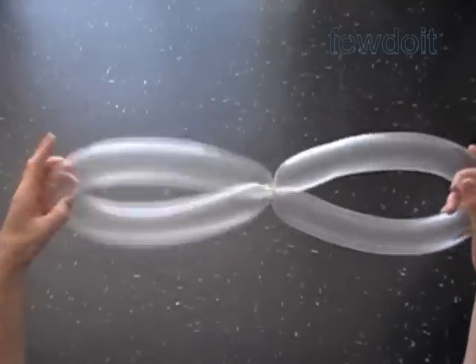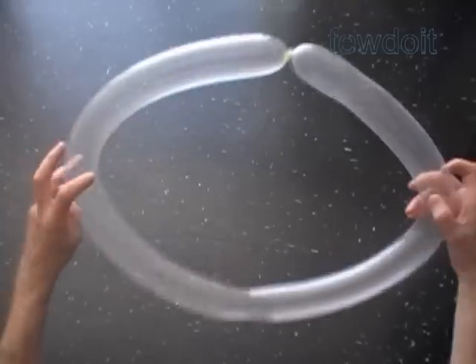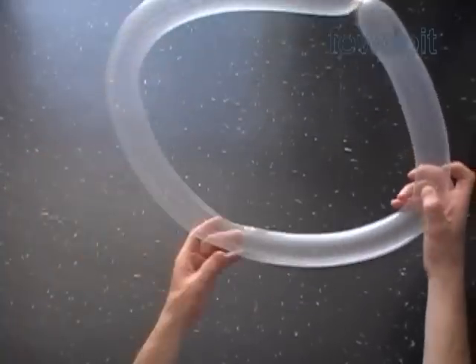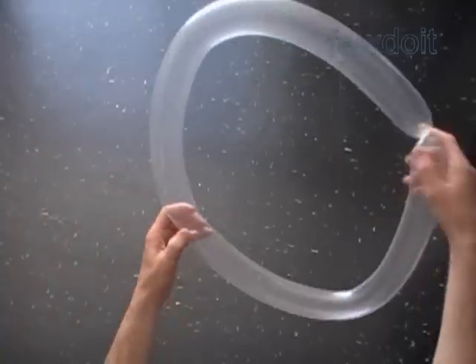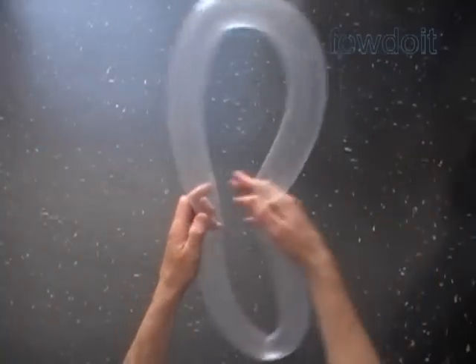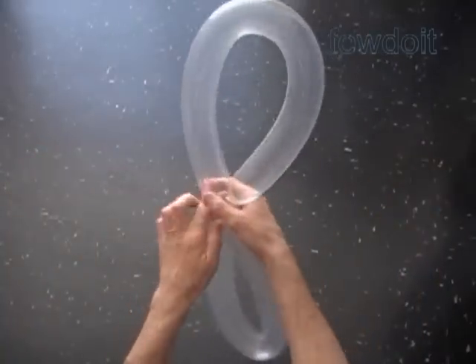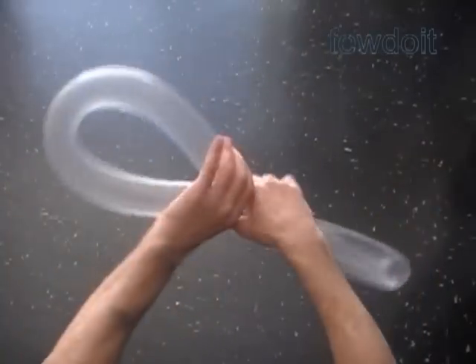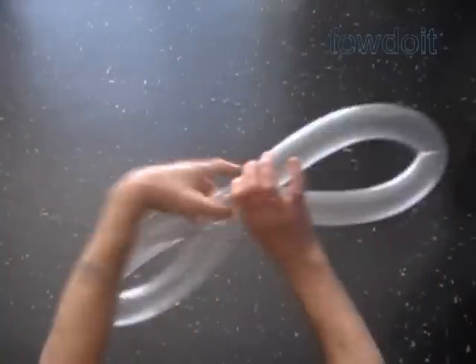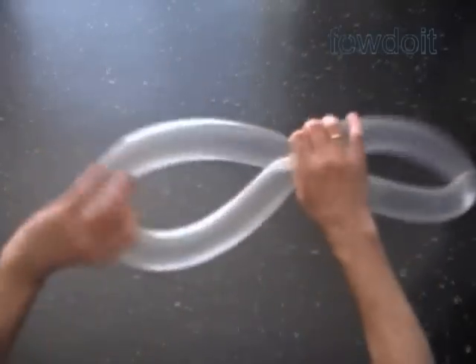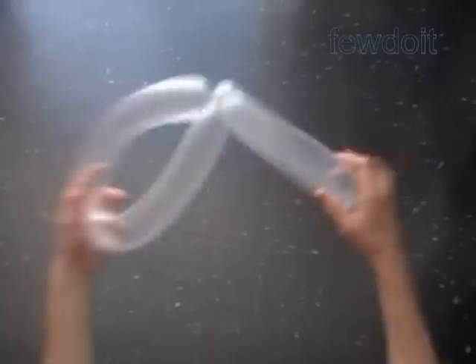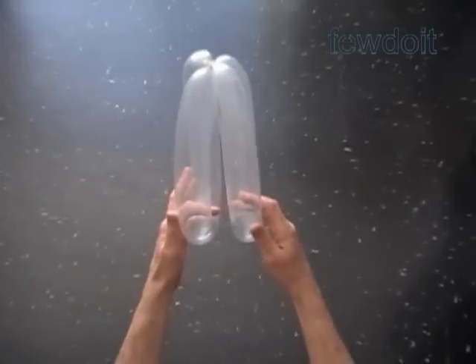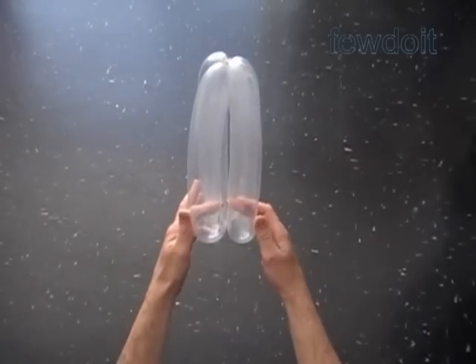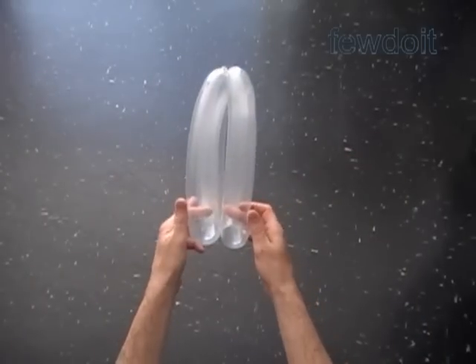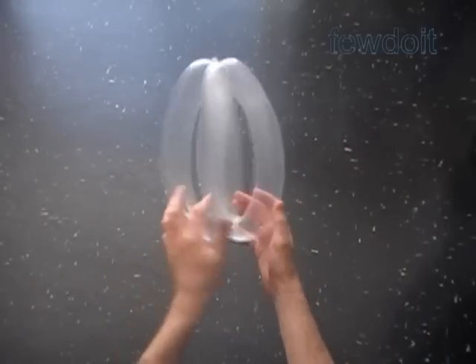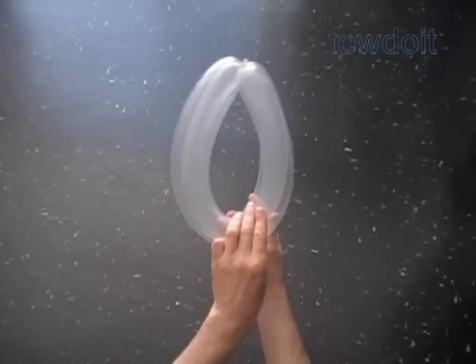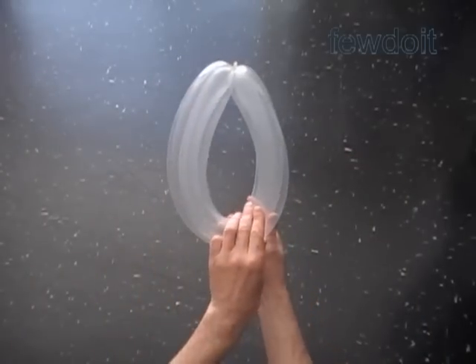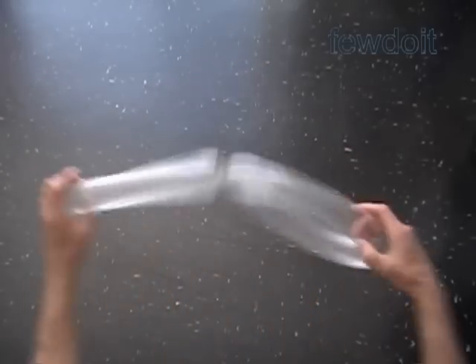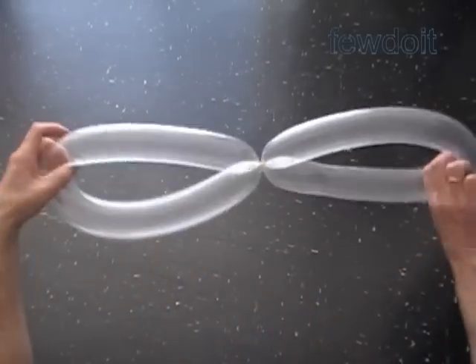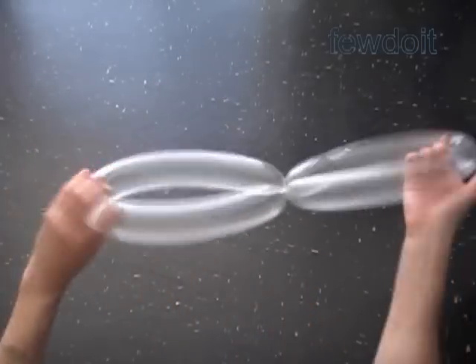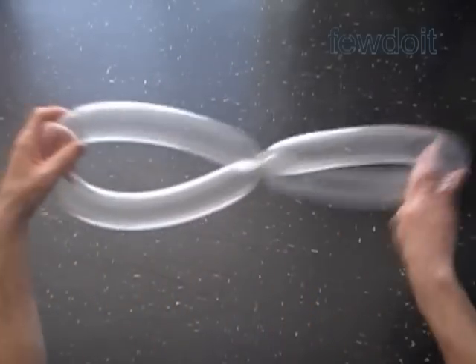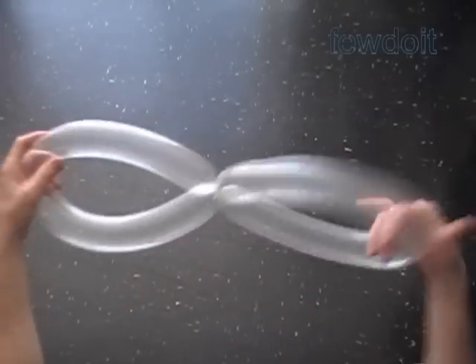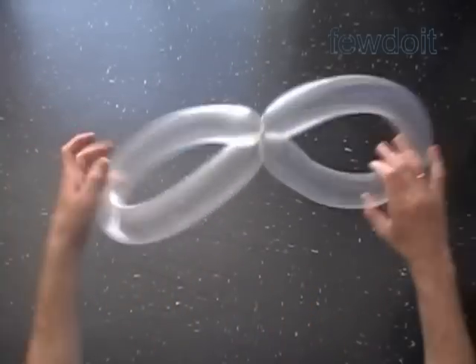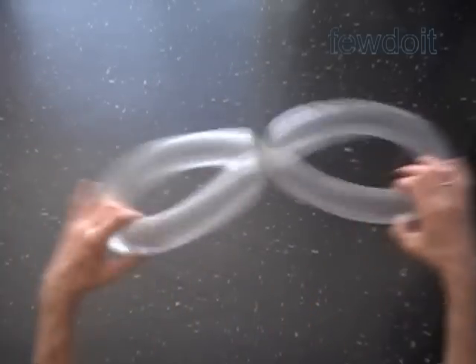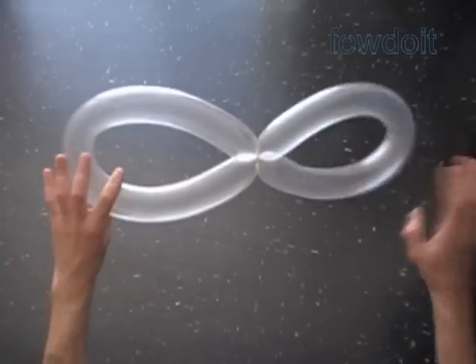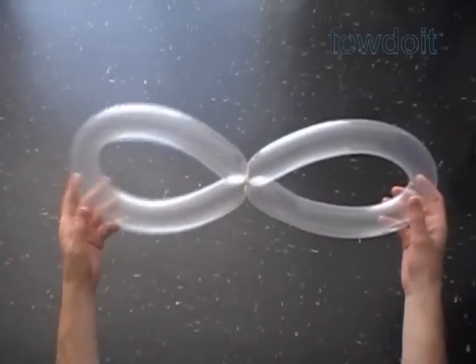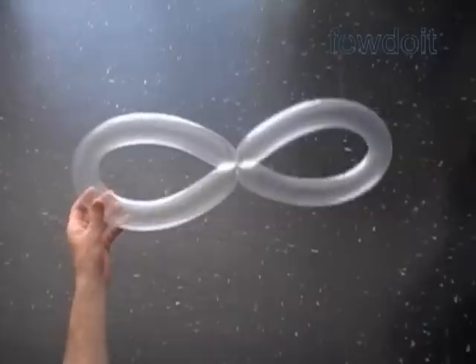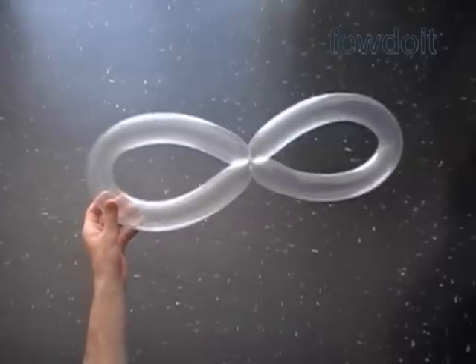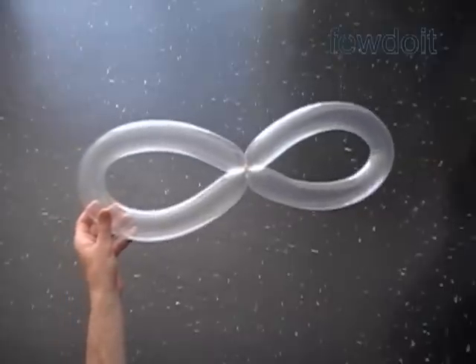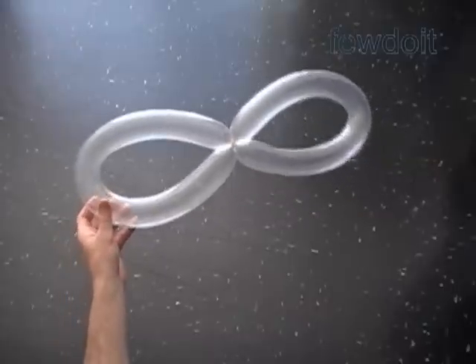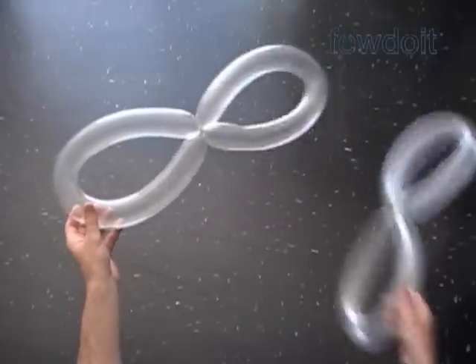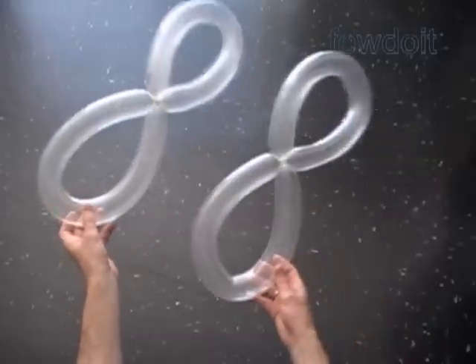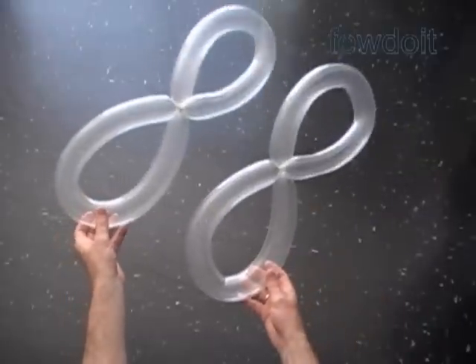Here I got it wrong, so now I have to fix it. Untwist it and fix it again. For our sculpture we're going to use two sets of wings — the same shape, the same size.